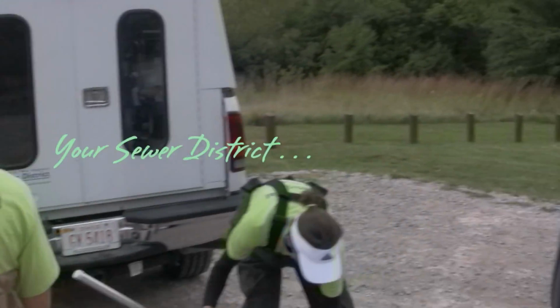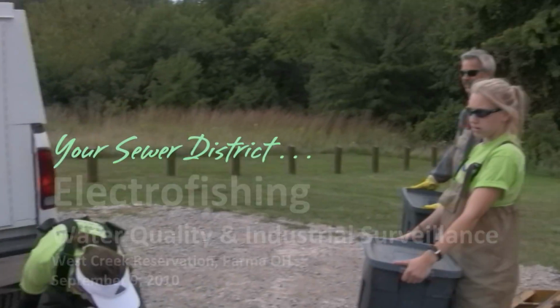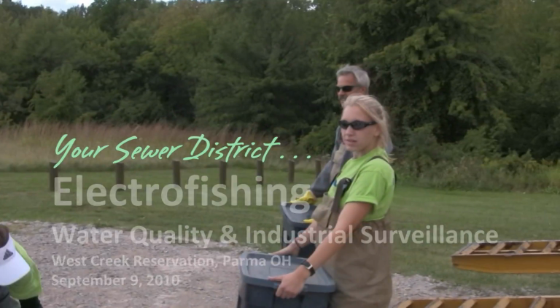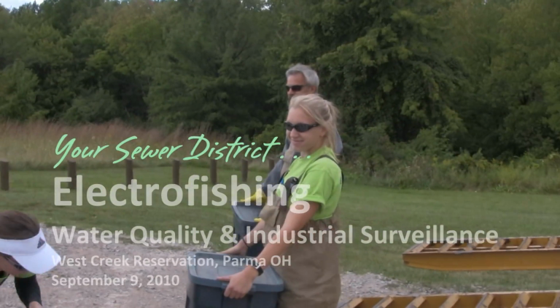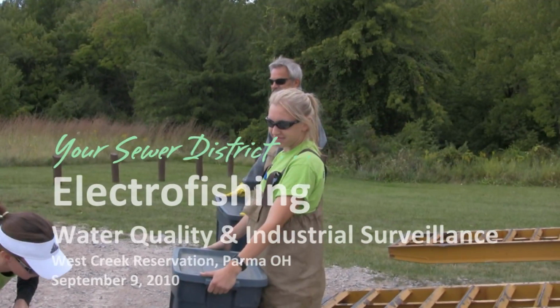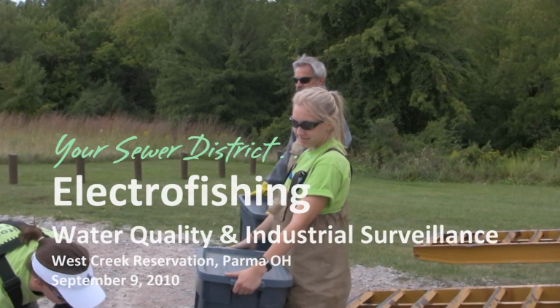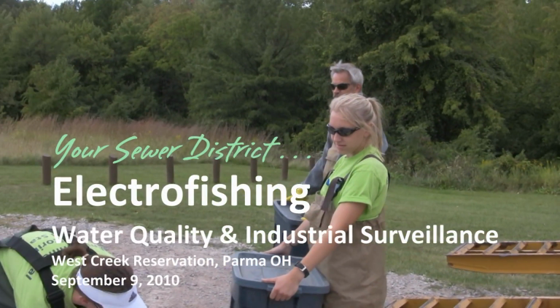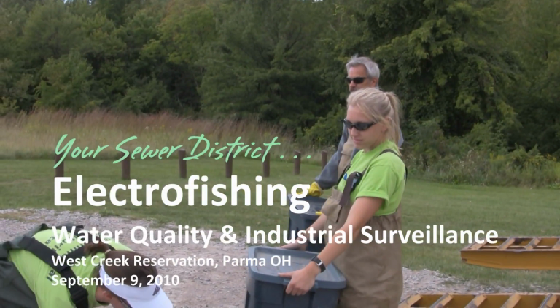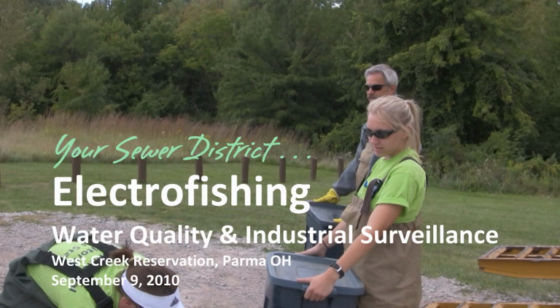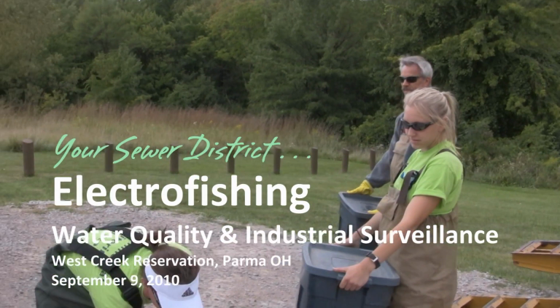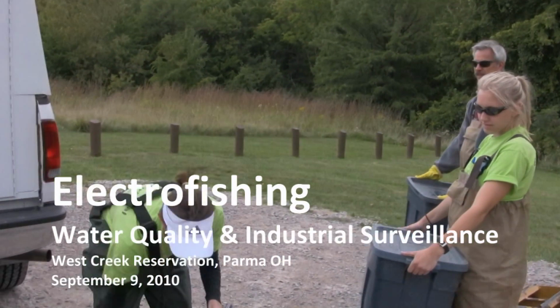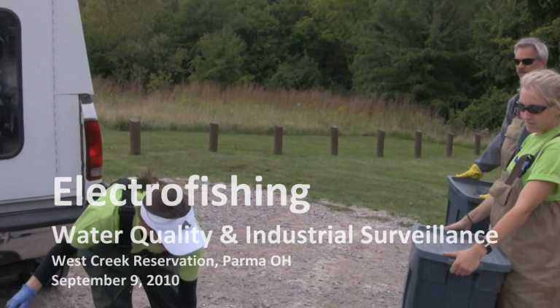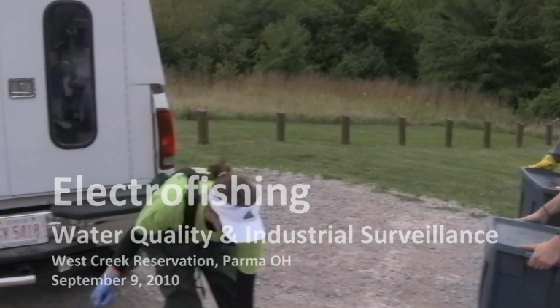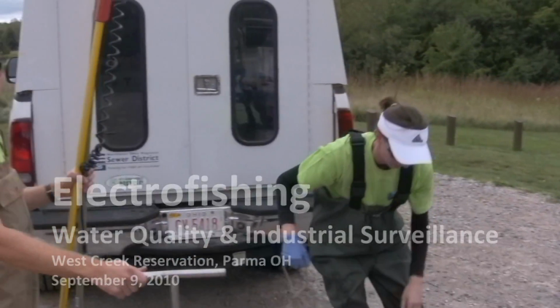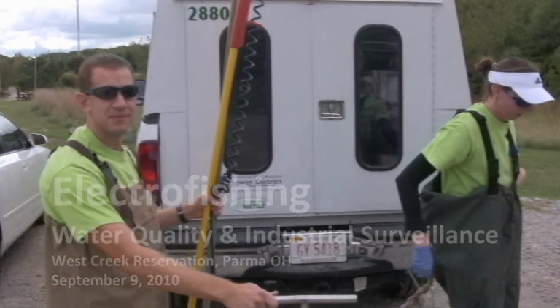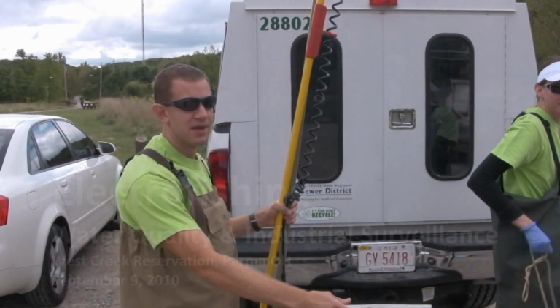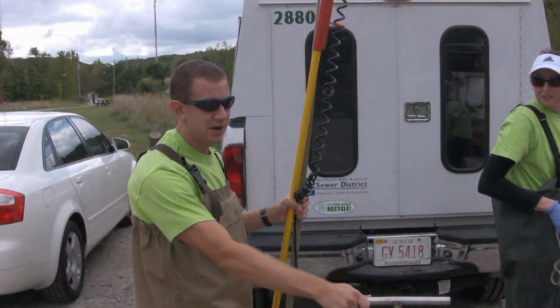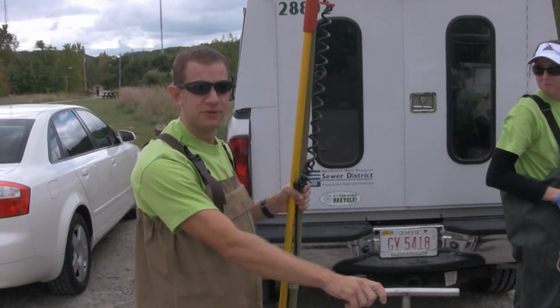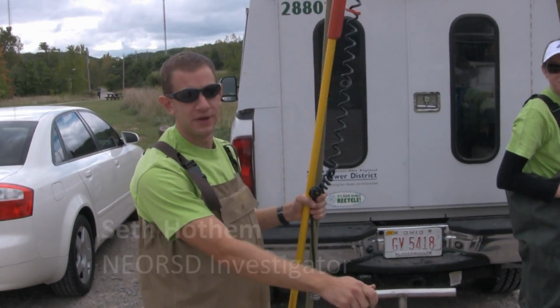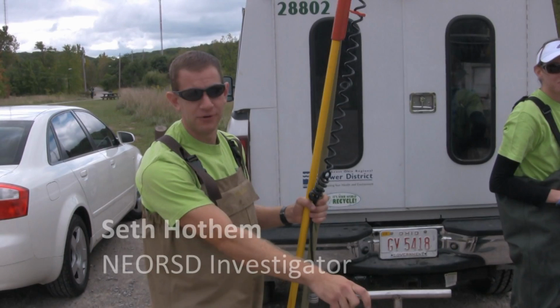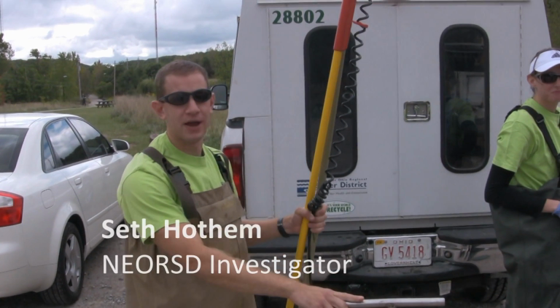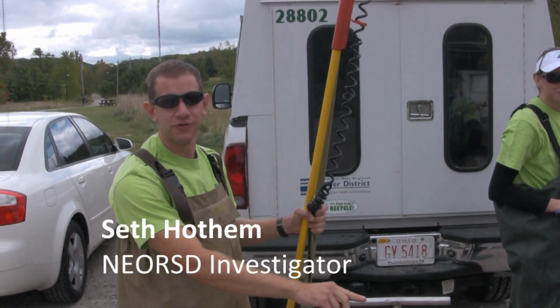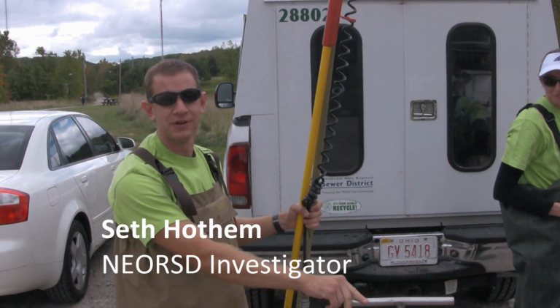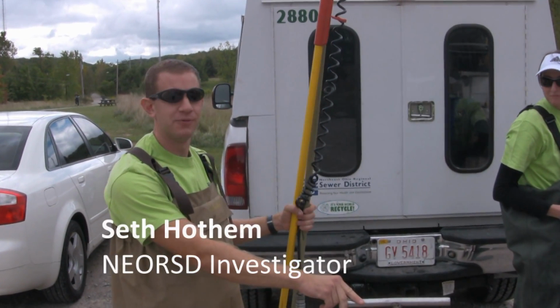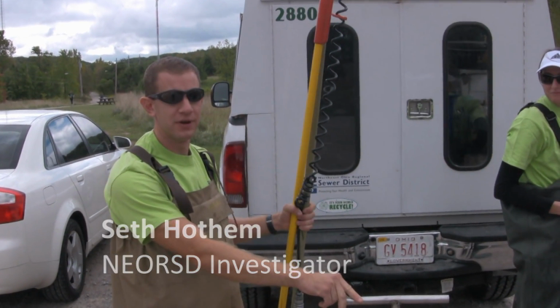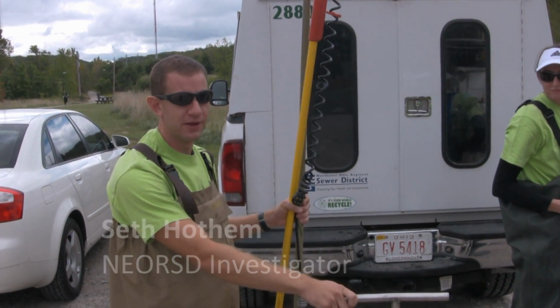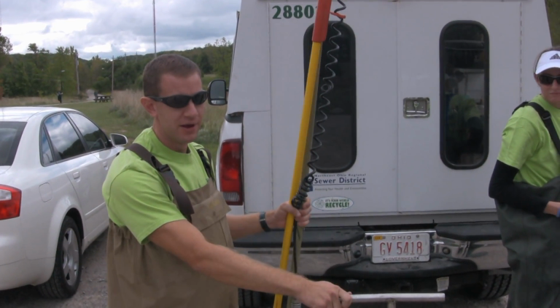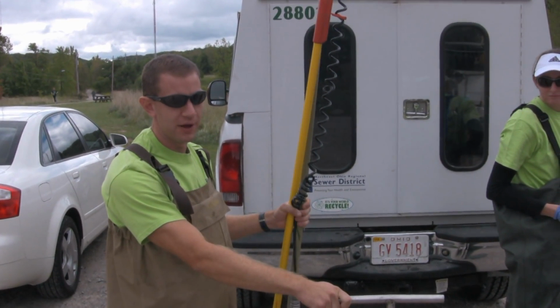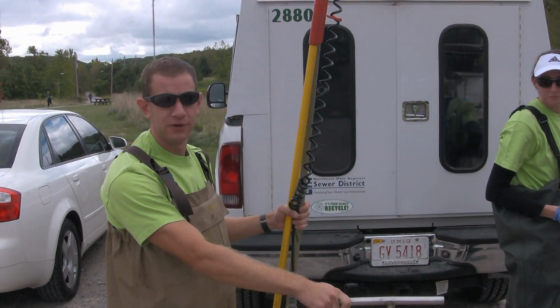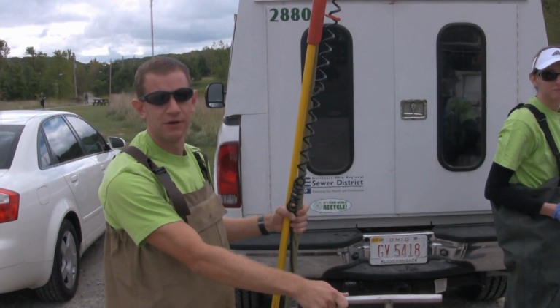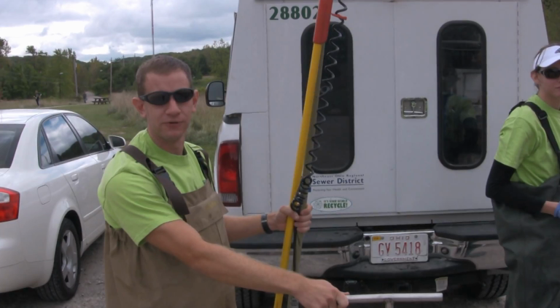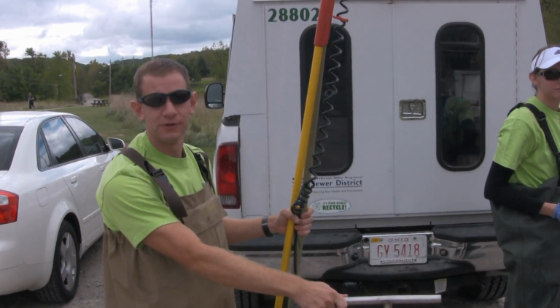We're here at the West Creek Reservation with the WQIS team. Seth, can you give us an idea of what we're doing here today? We're going to do a survey to determine what kind of fish are present in West Creek, and then by looking at what fish we find, we can tell if the water is clean or dirty.